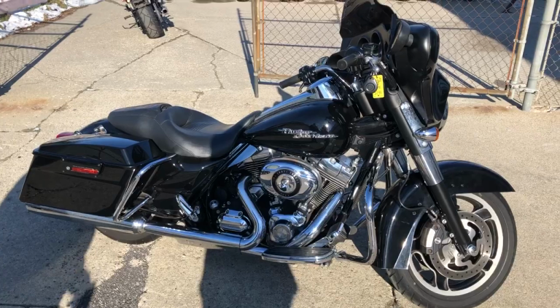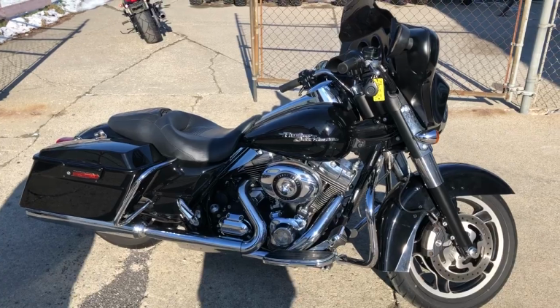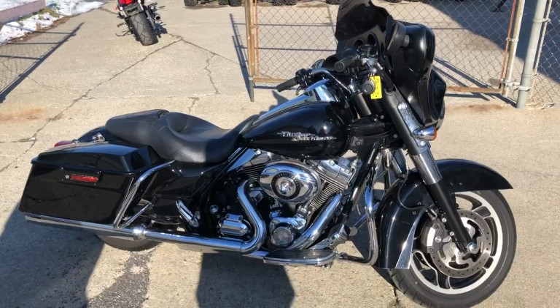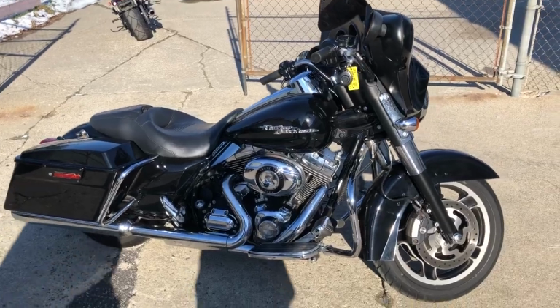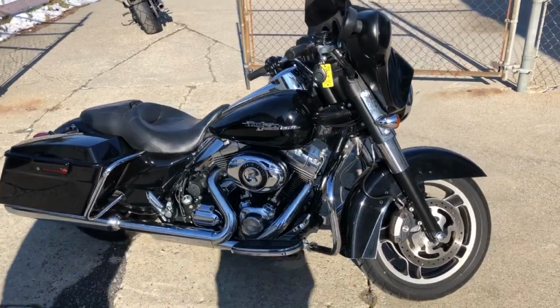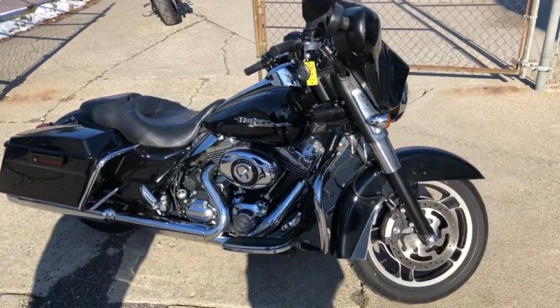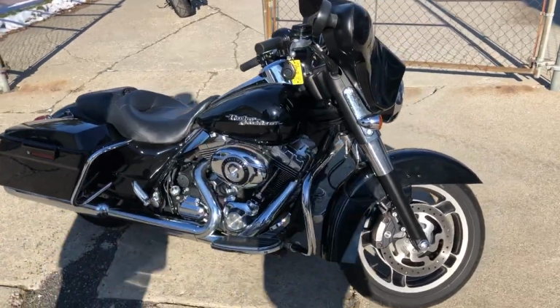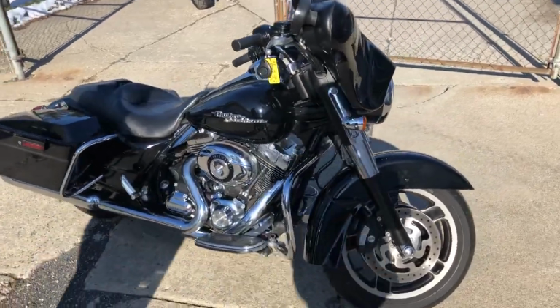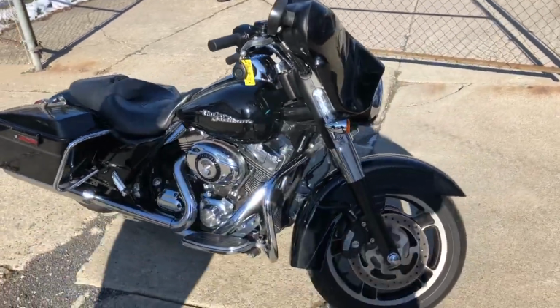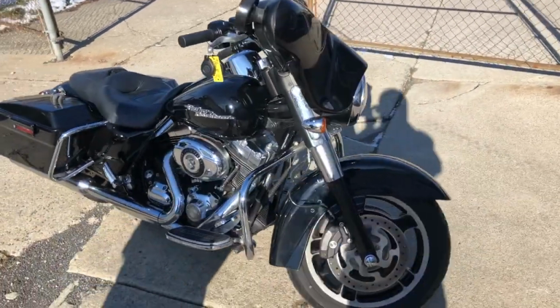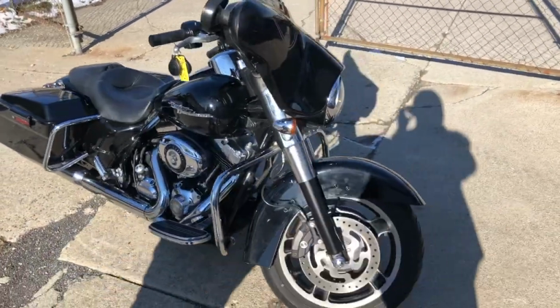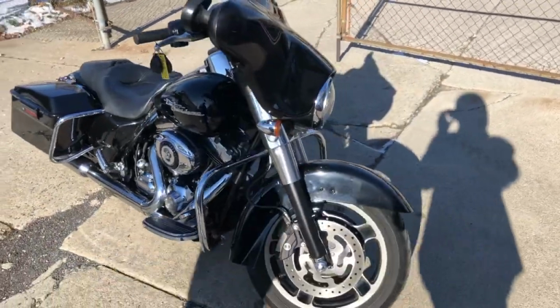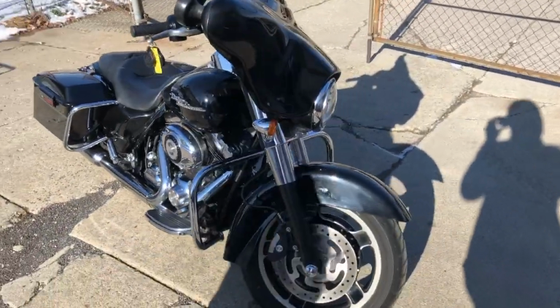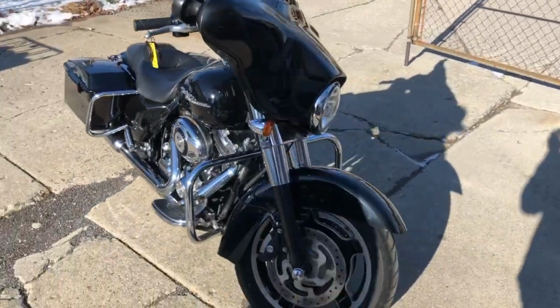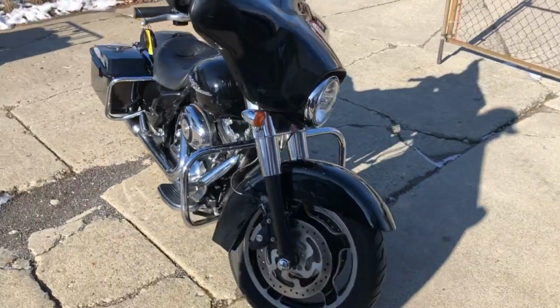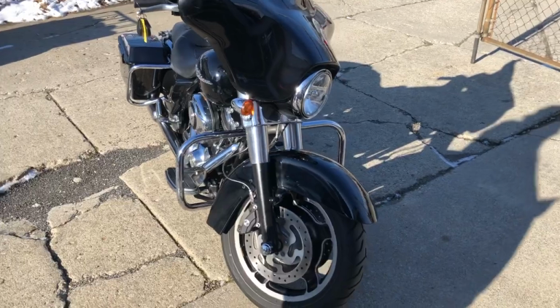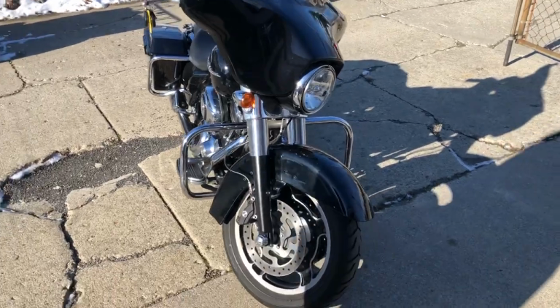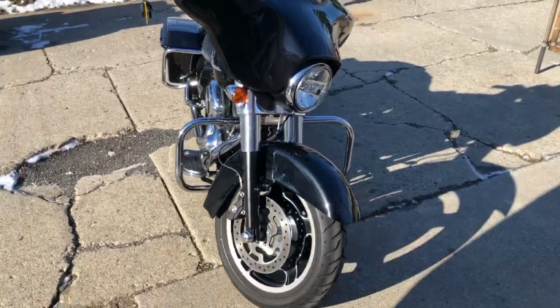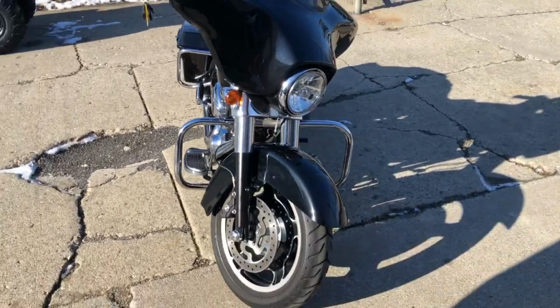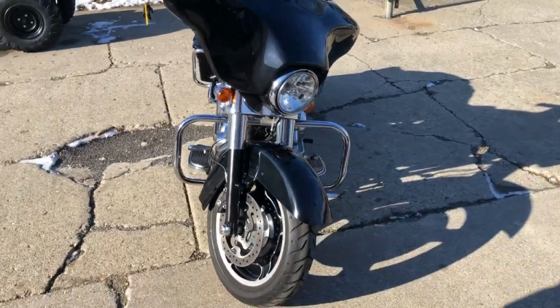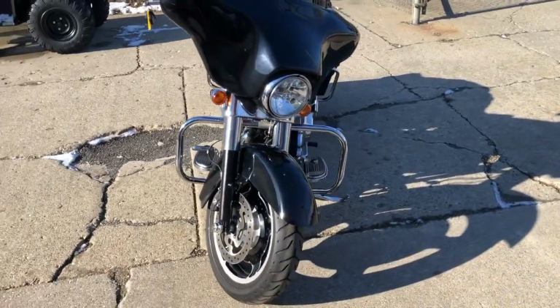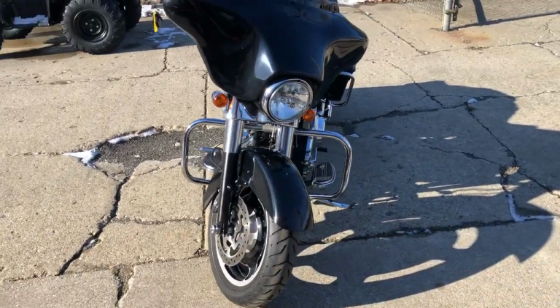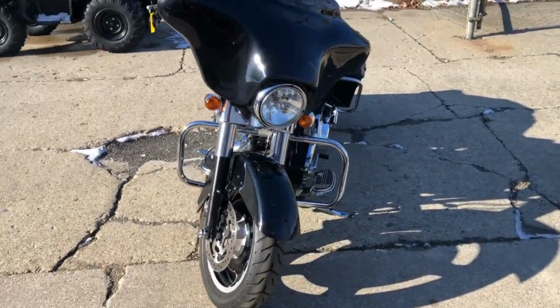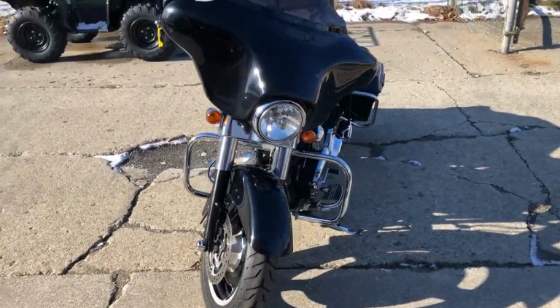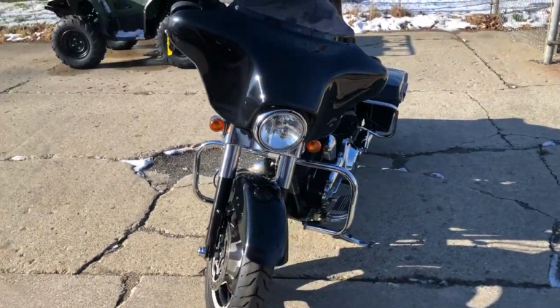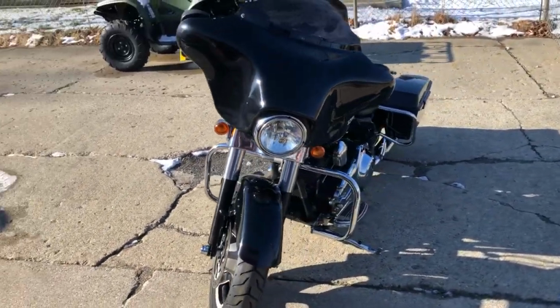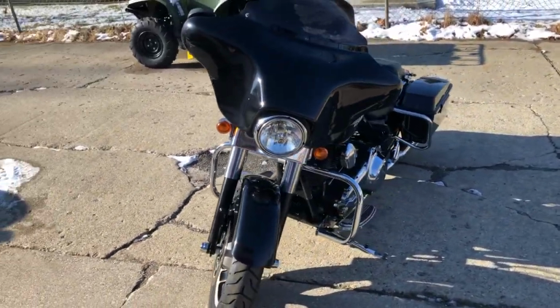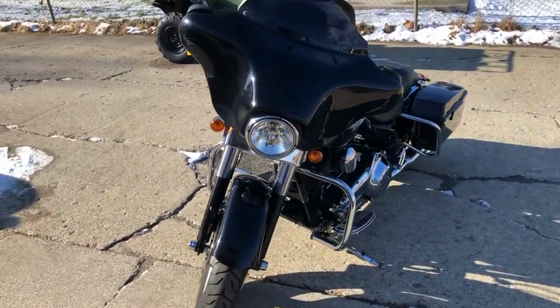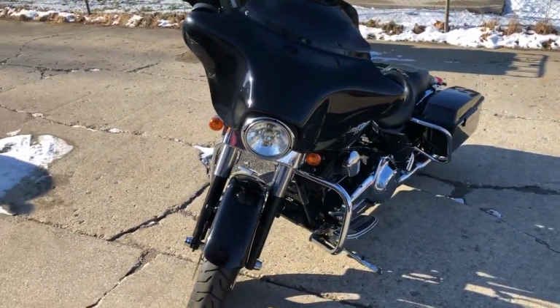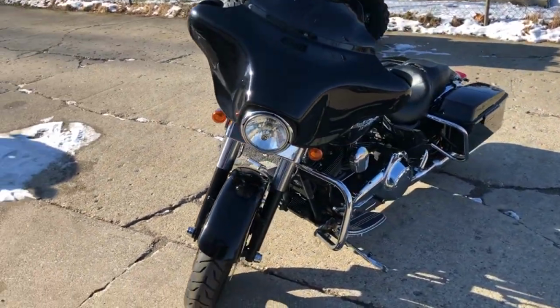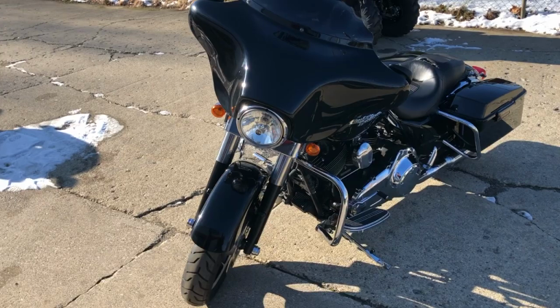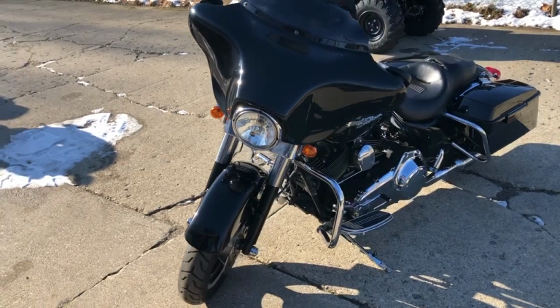Hey guys, ApprovalPowerSports.com here doing some videos on some stuff that just came in. Check this one out — 2009 Street Glide for sale, only 14,838 miles, super clean.